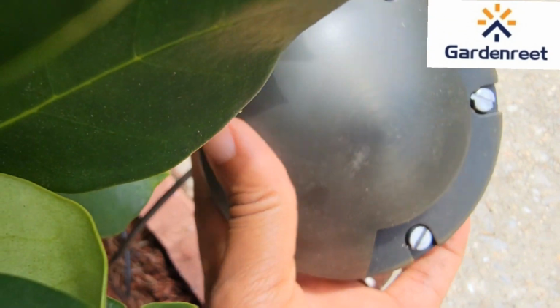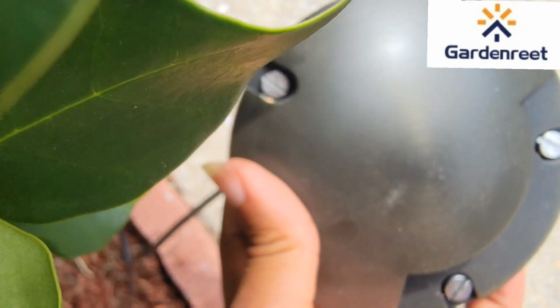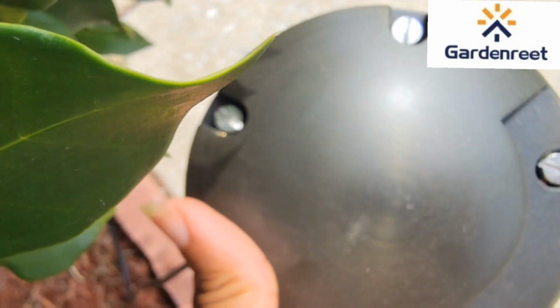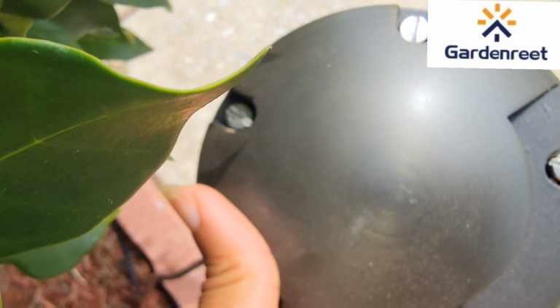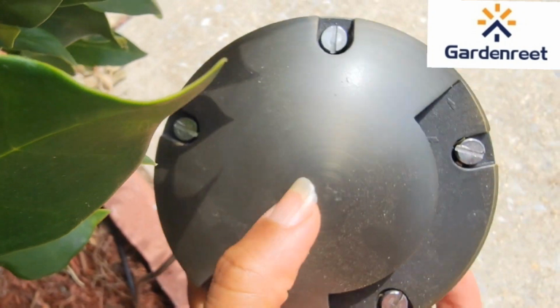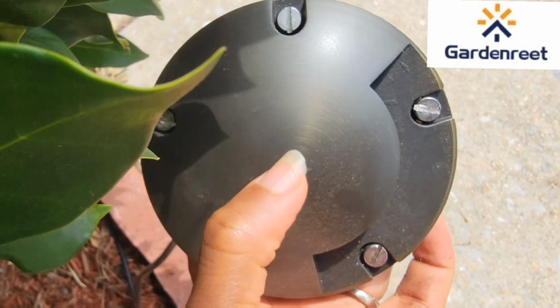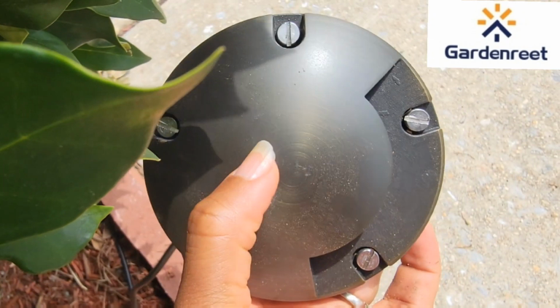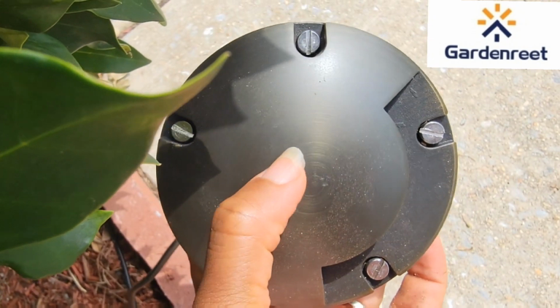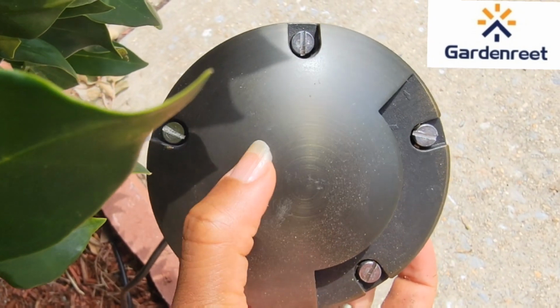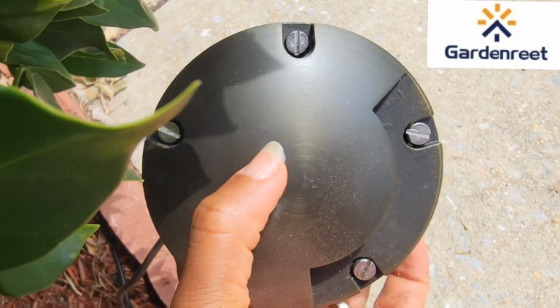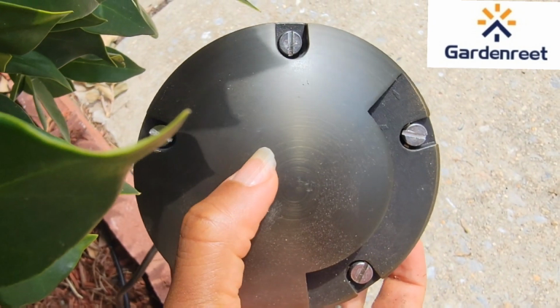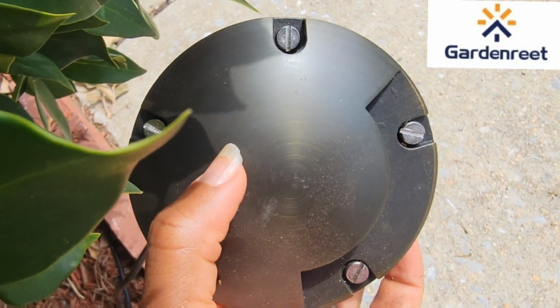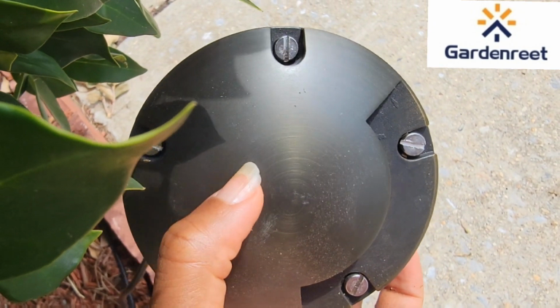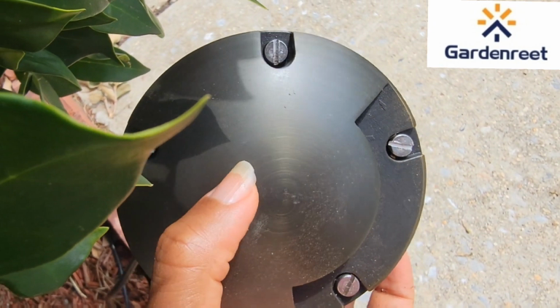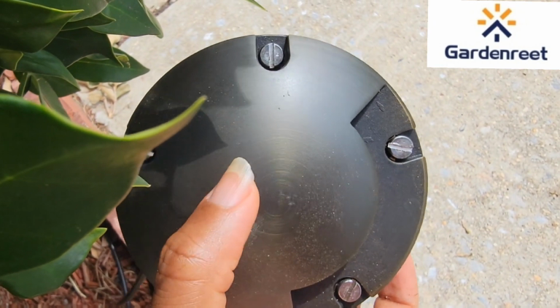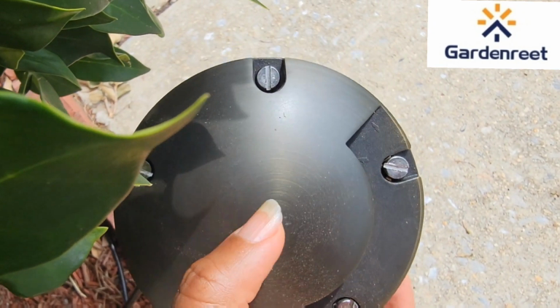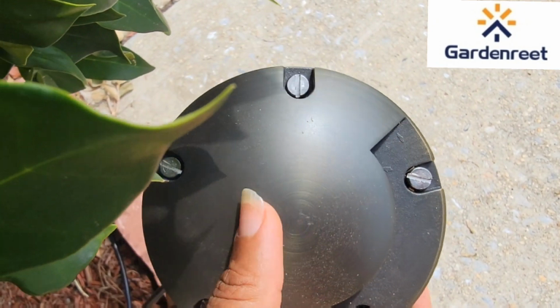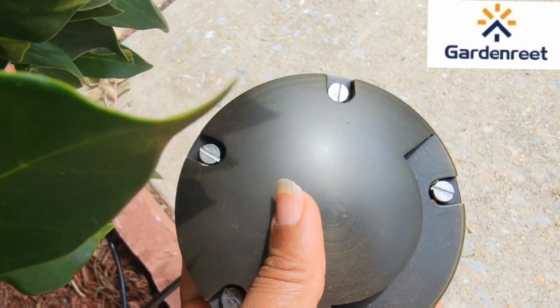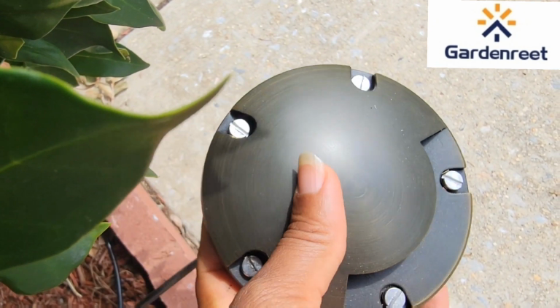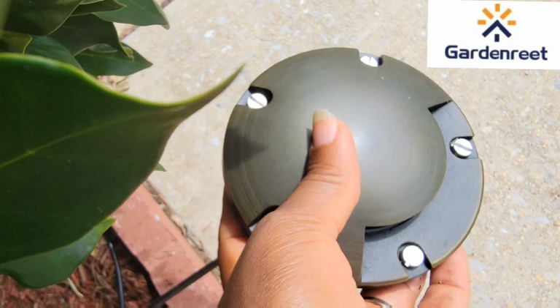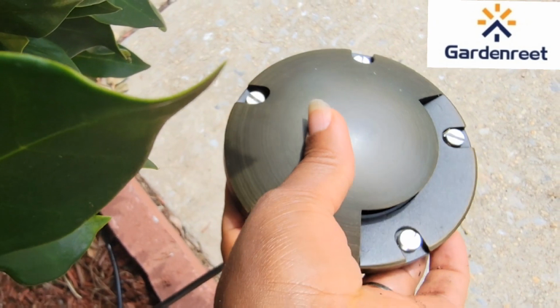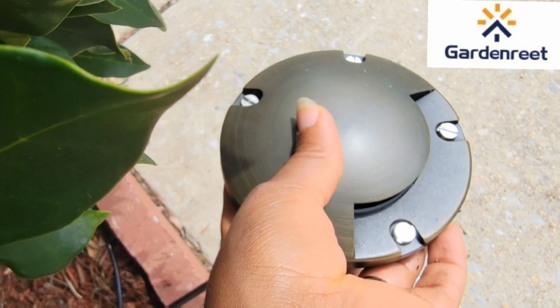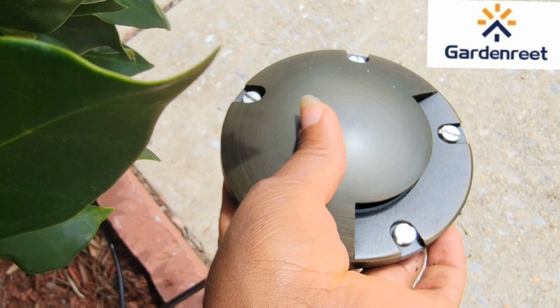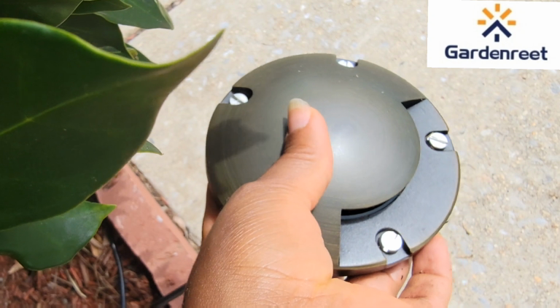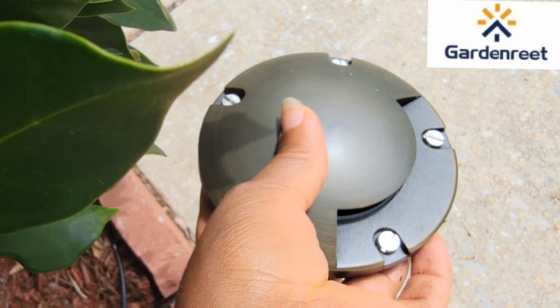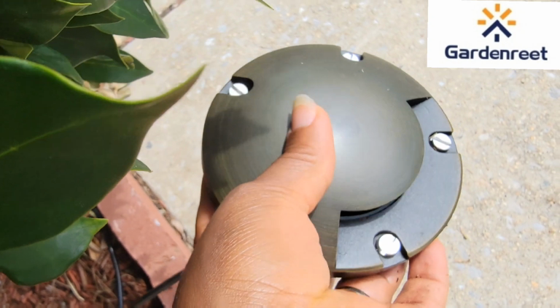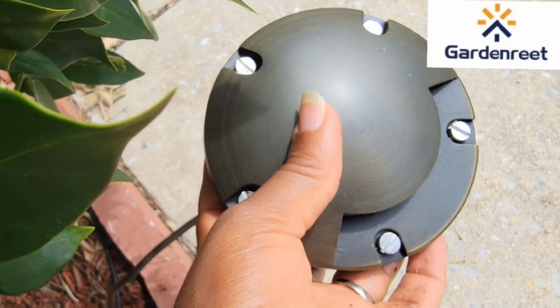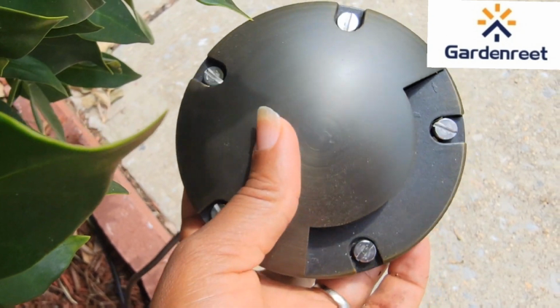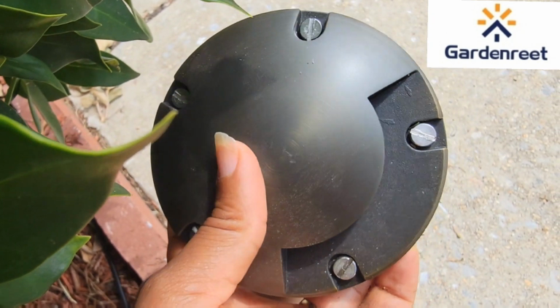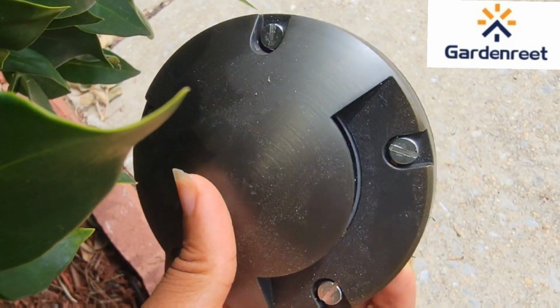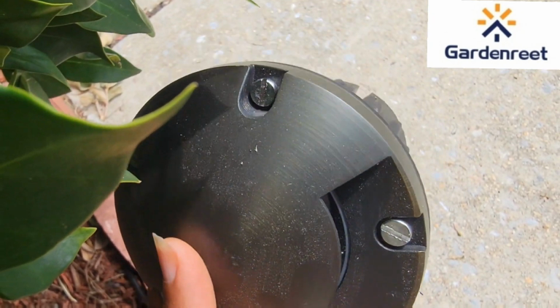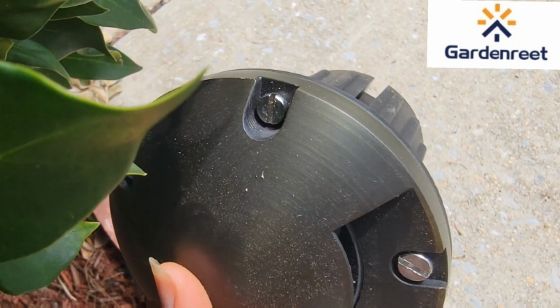Now let's move on to the installation of this fixture before I show you the beauty of these beautiful lights at night.